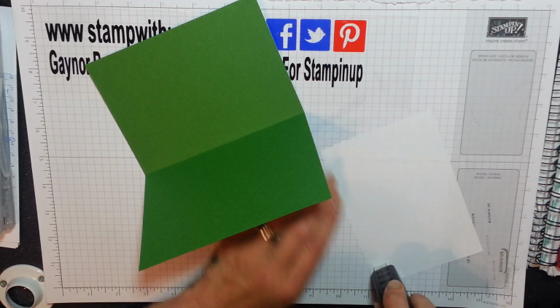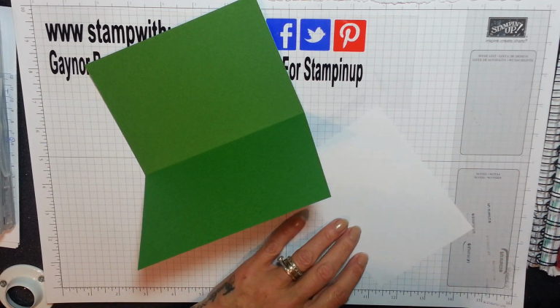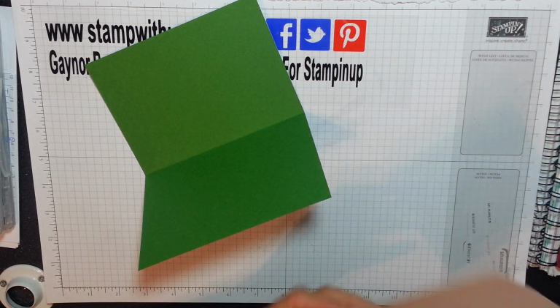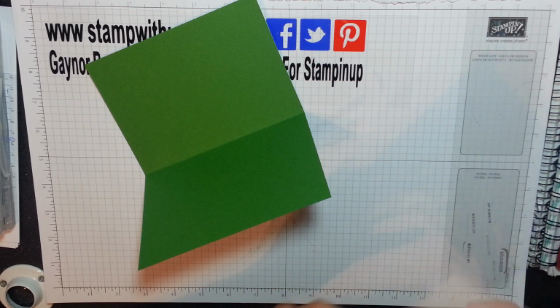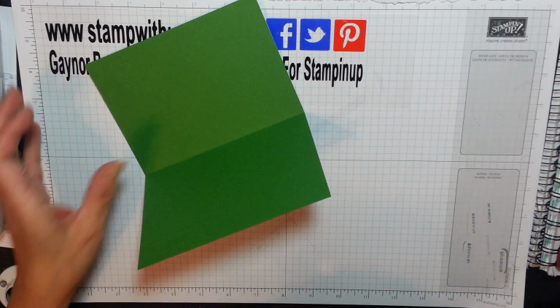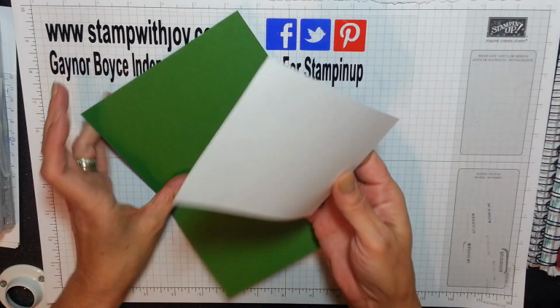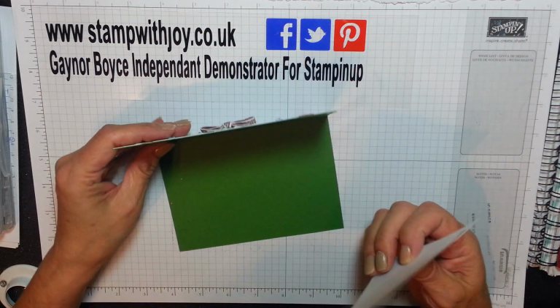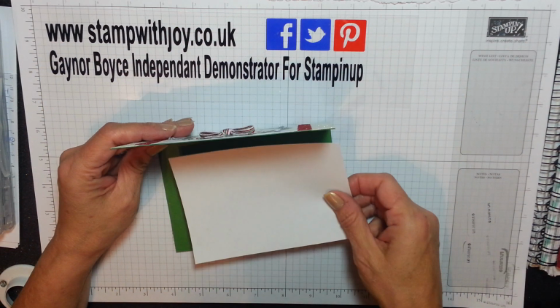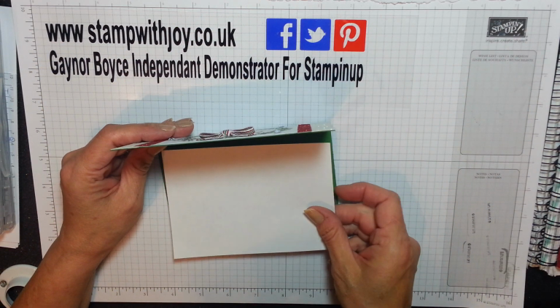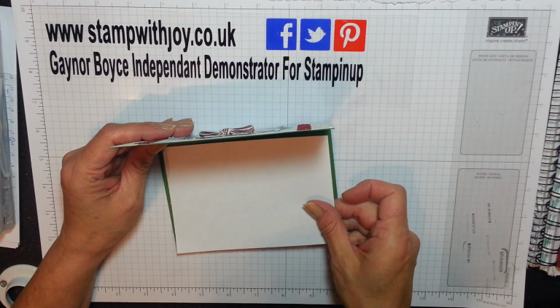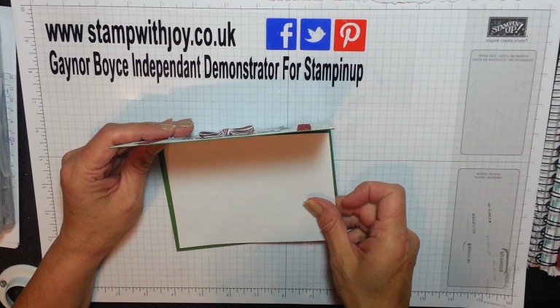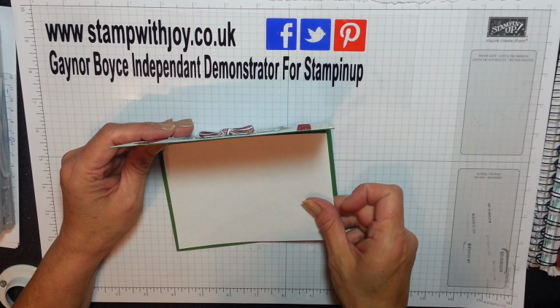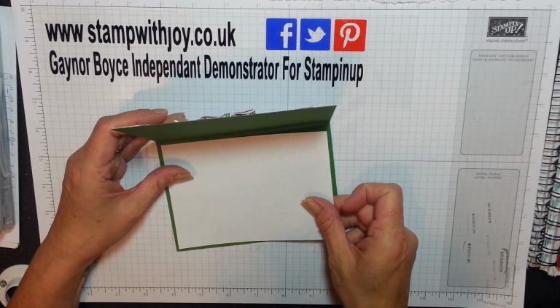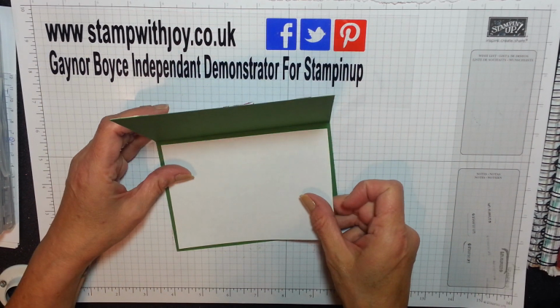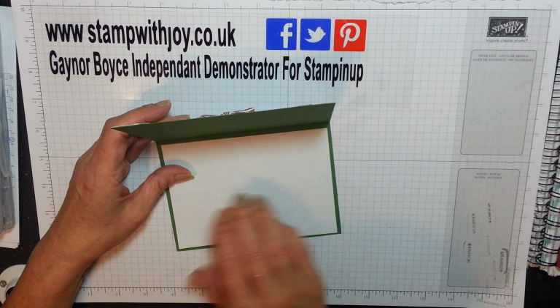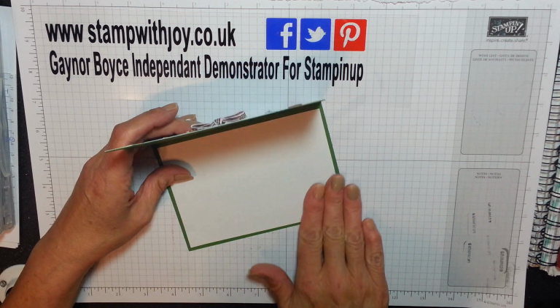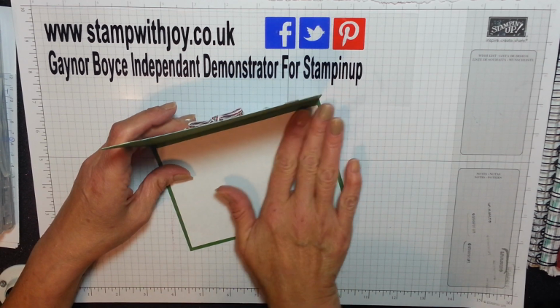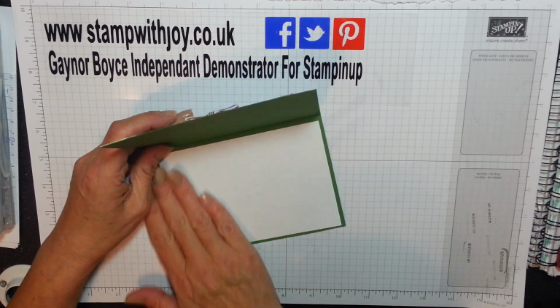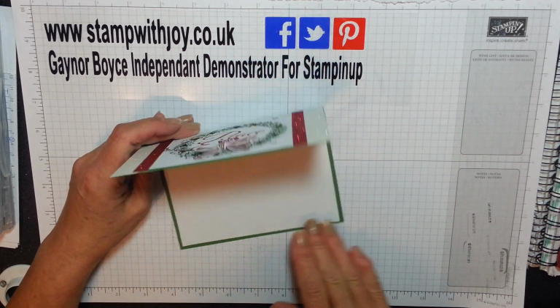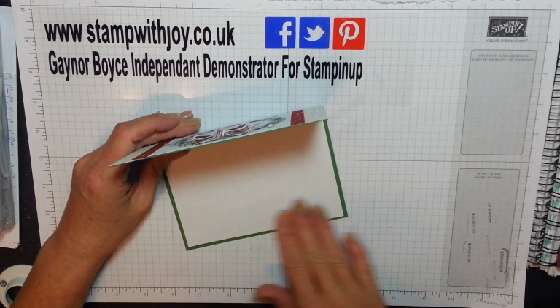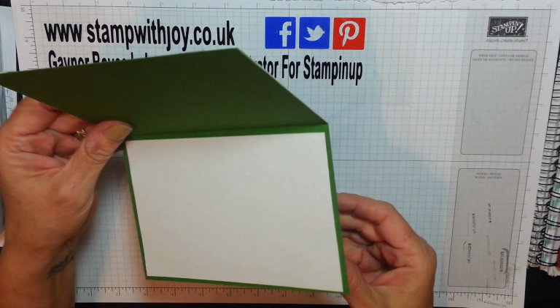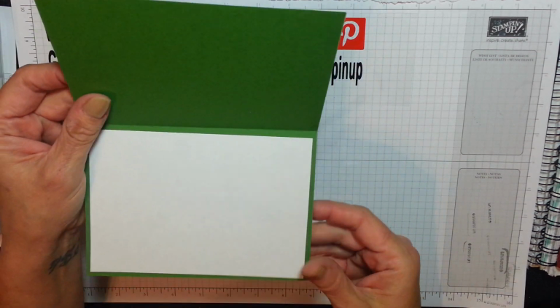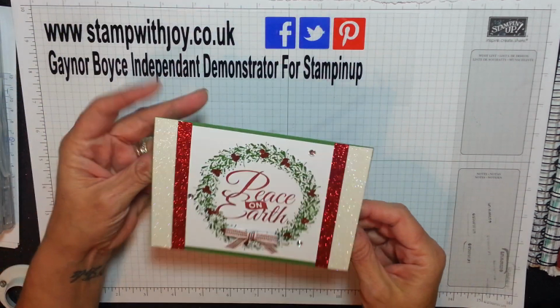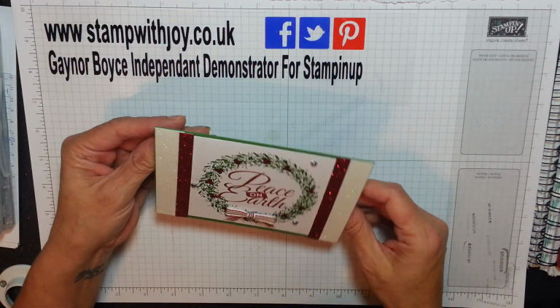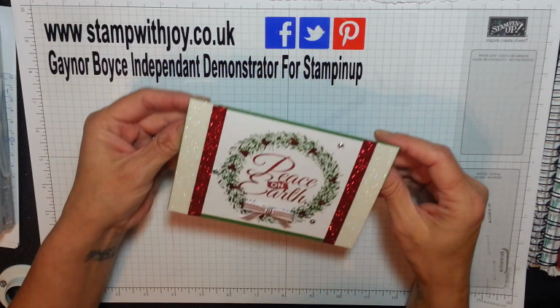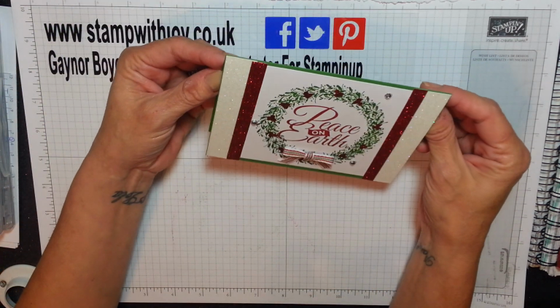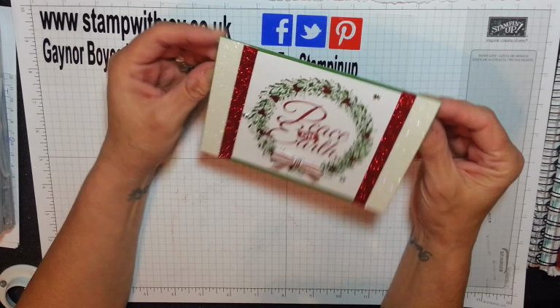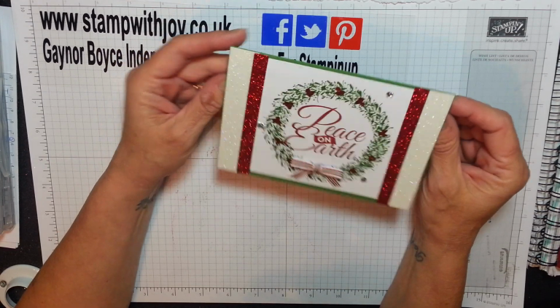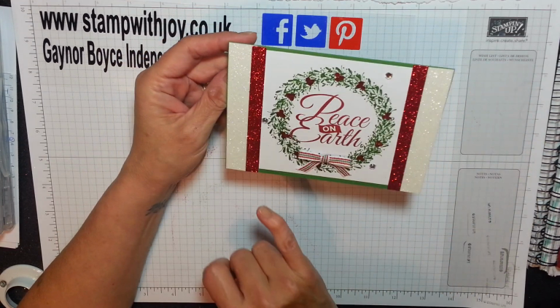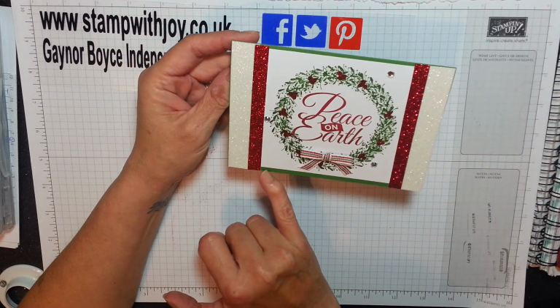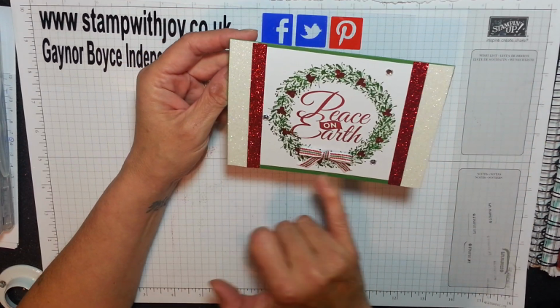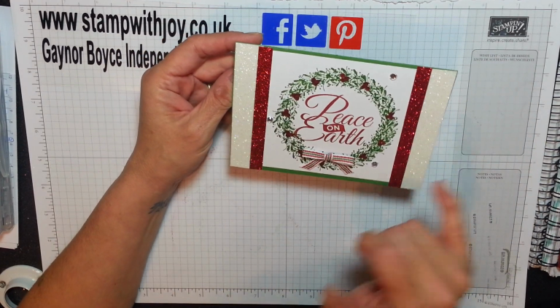I mostly use card for the card base, but on this one I'm using just zero paper. It's cheaper and you still get to write your message and decorate inside. It's so sweet, but I'm not loving the green edge.